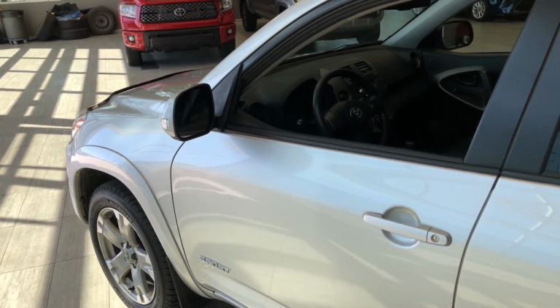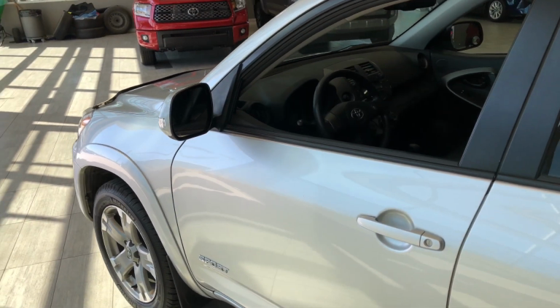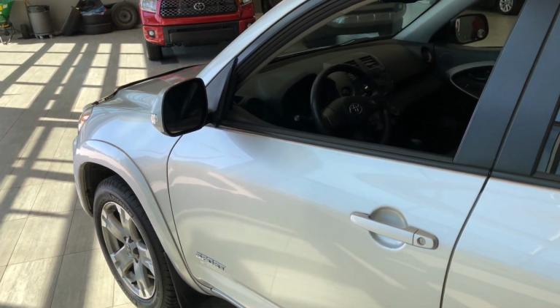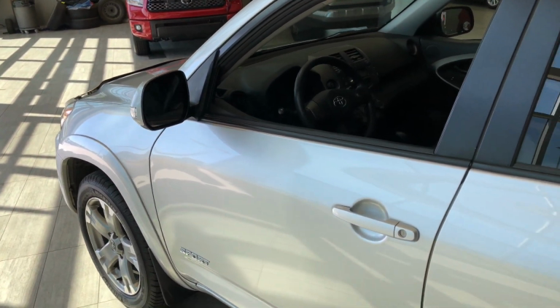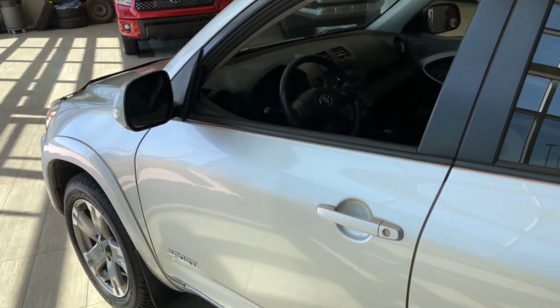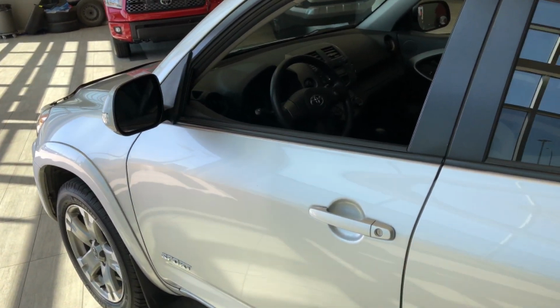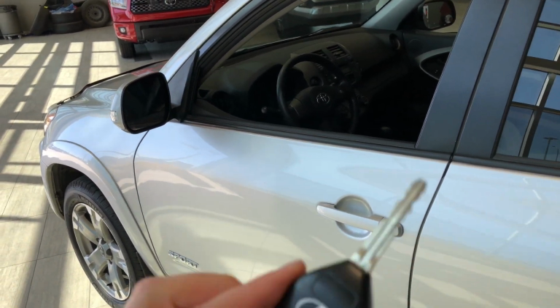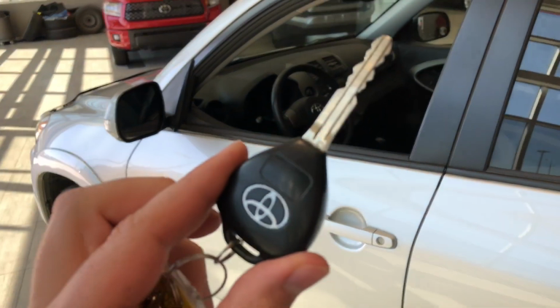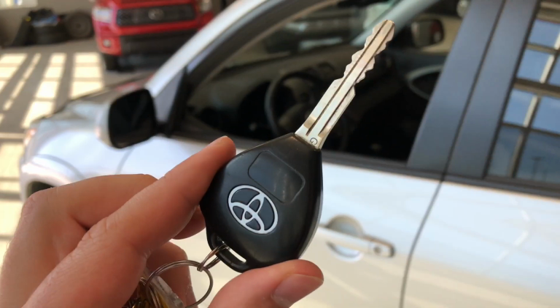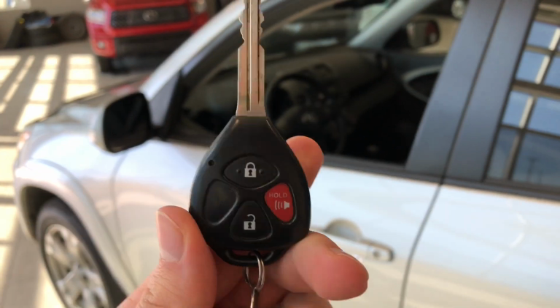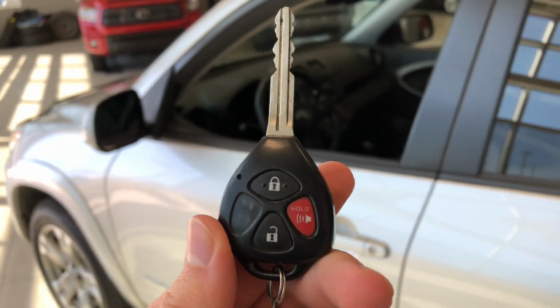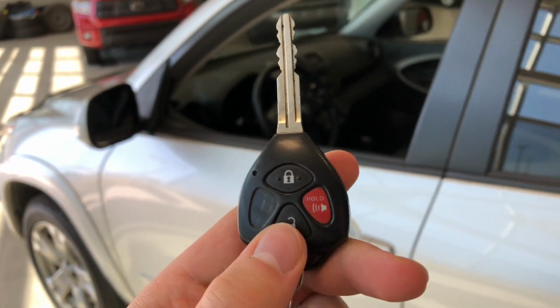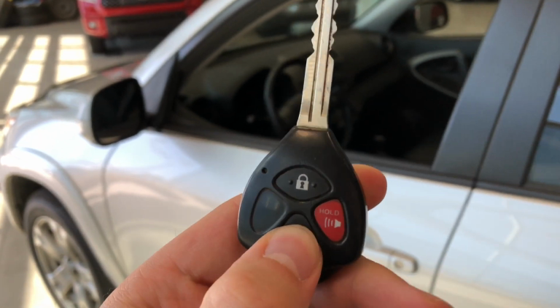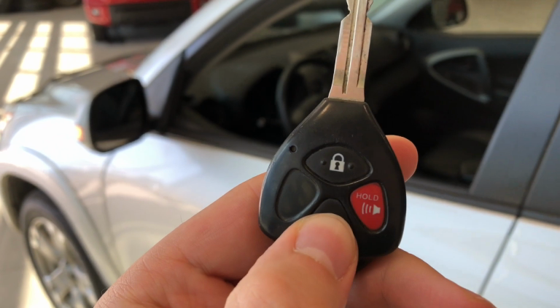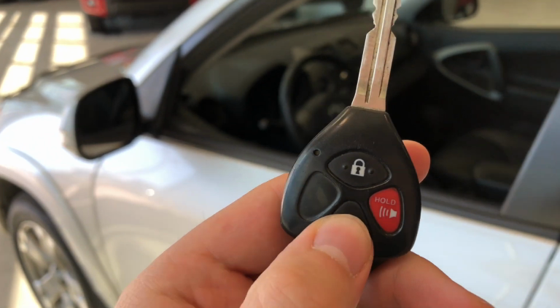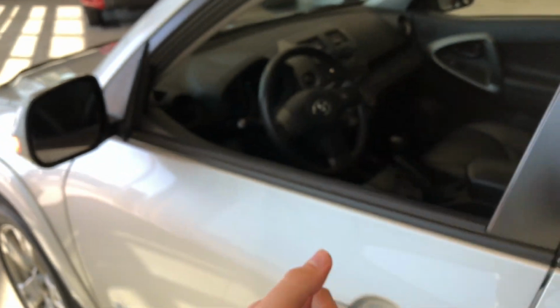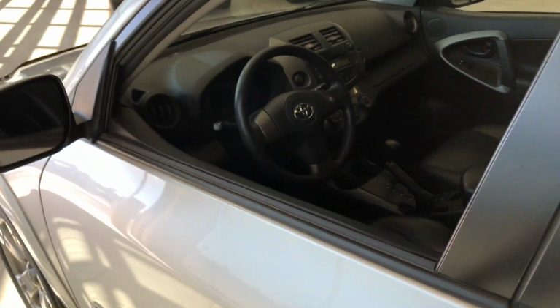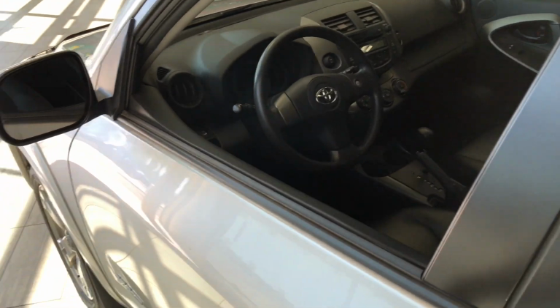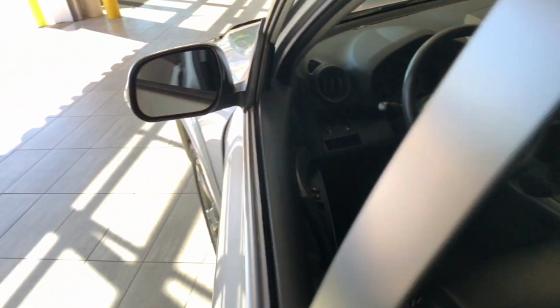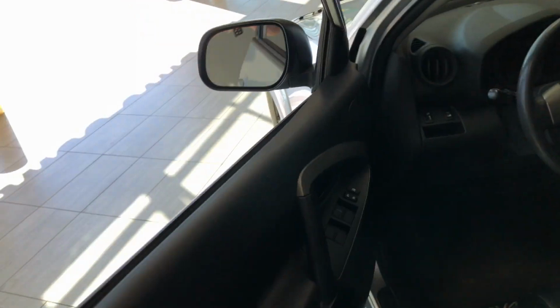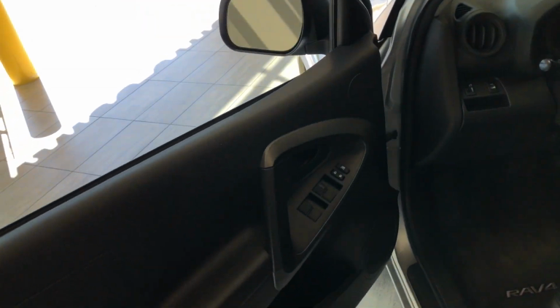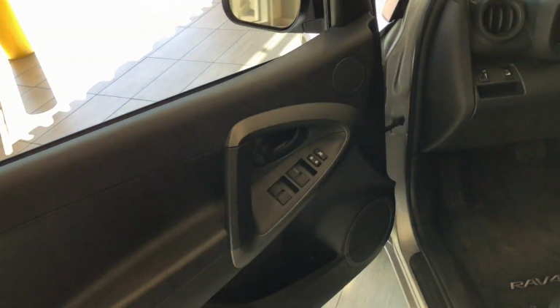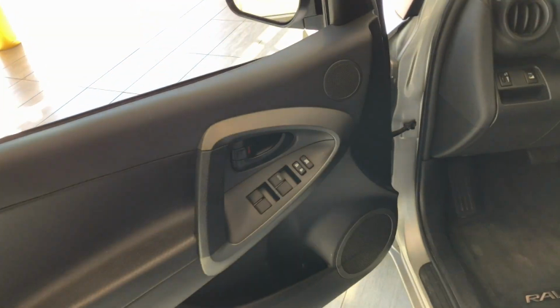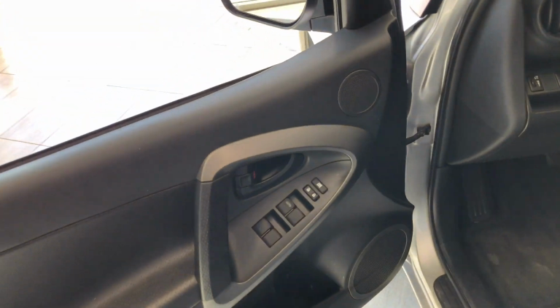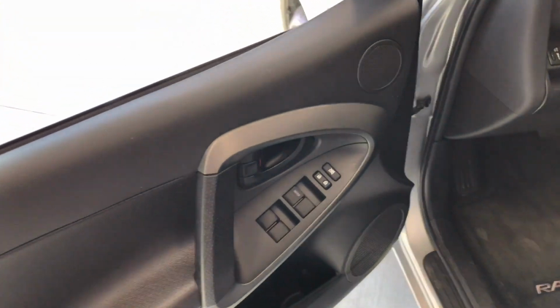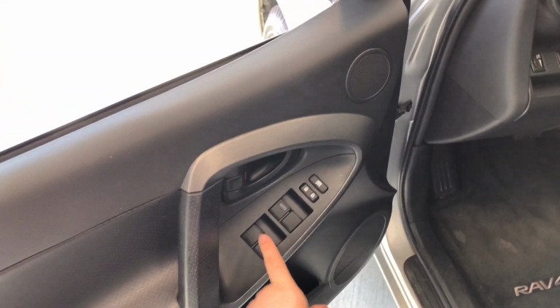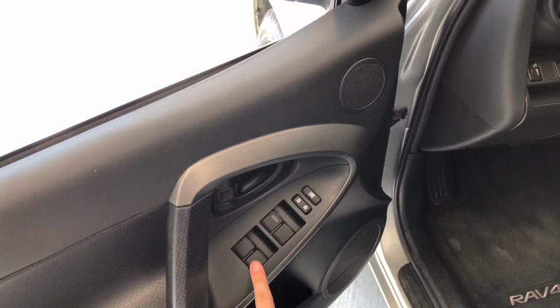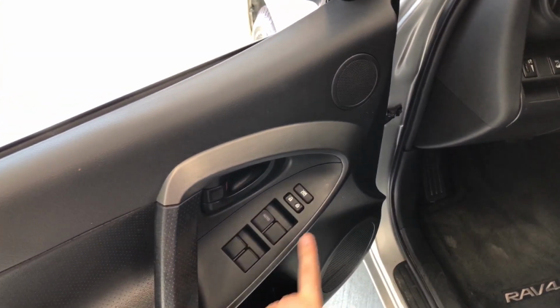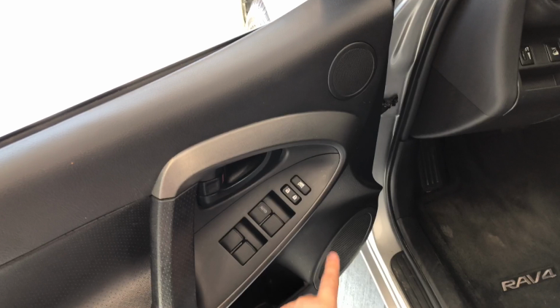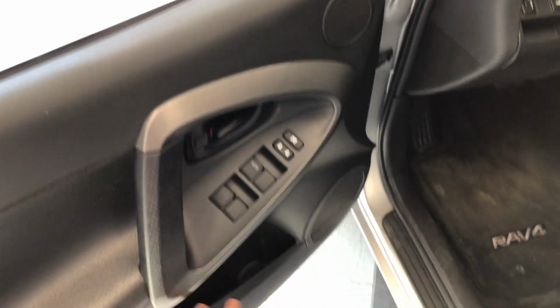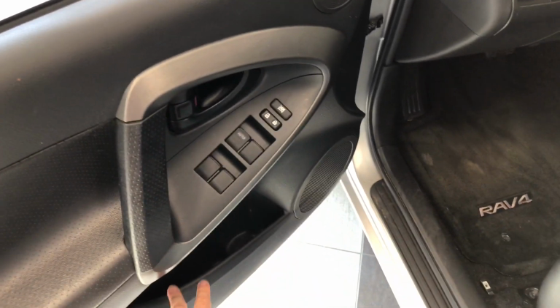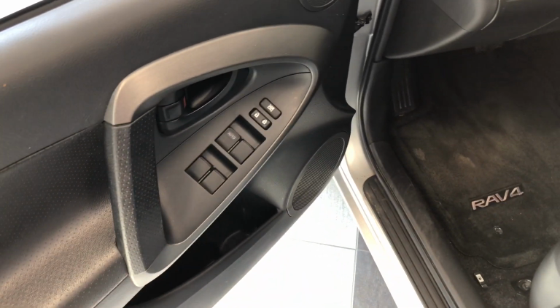To get inside, we have our key fob with lock and unlock buttons. We'll press the unlock button once for the driver's side to take a look in the front first. Right up top you have your power windows and locks, with some storage on the bottom.